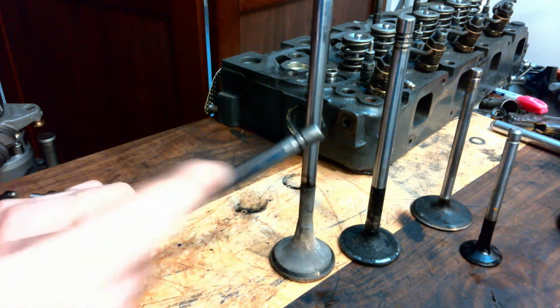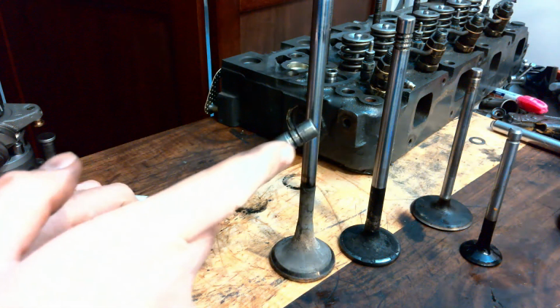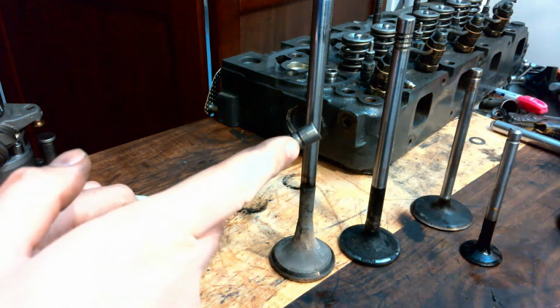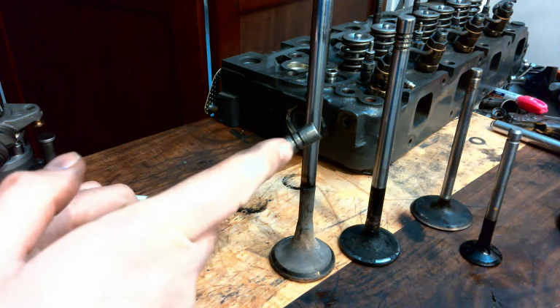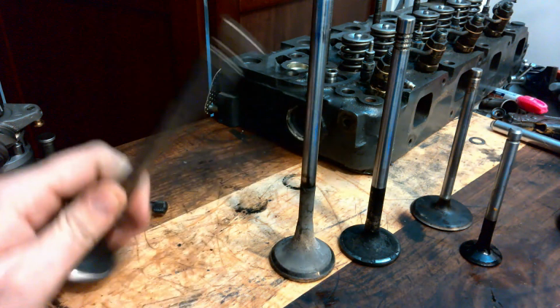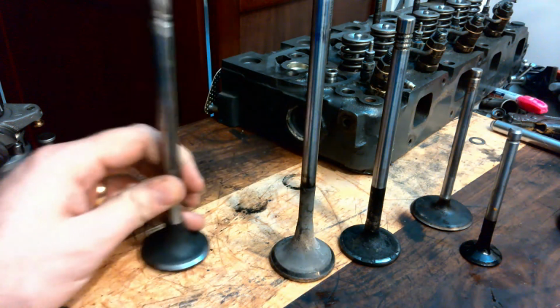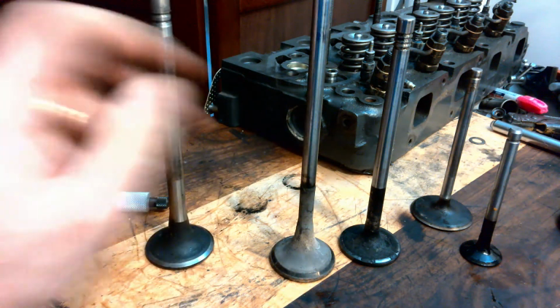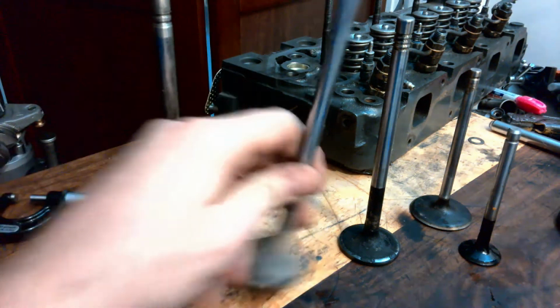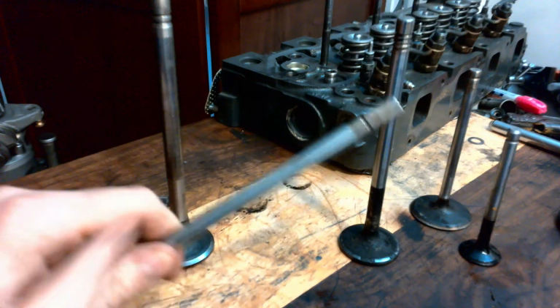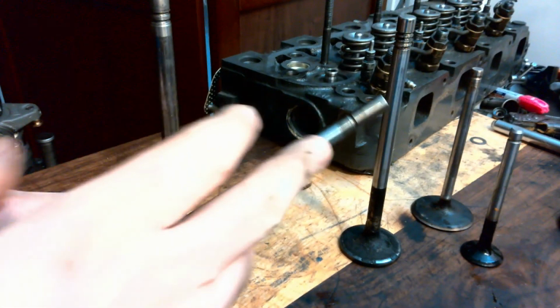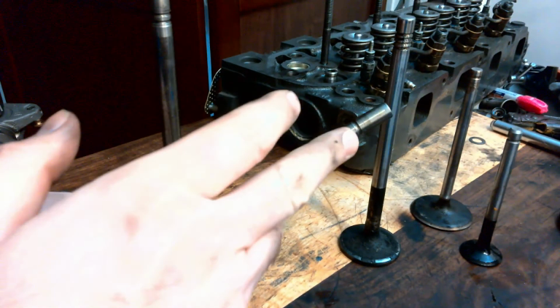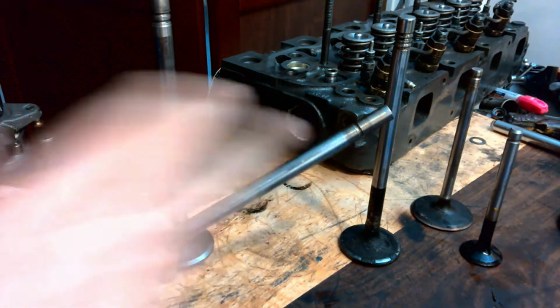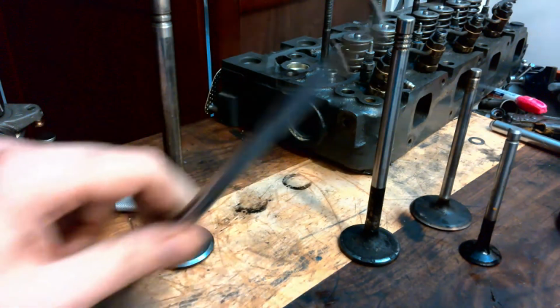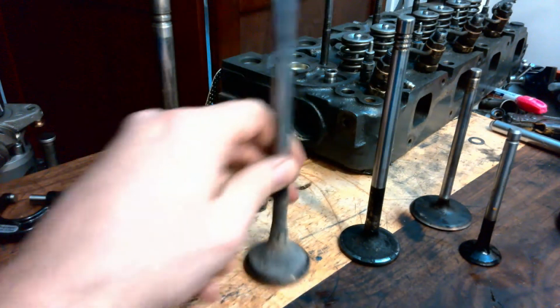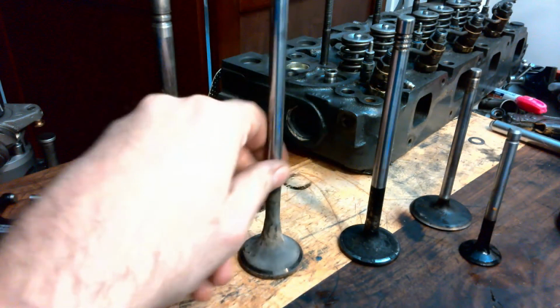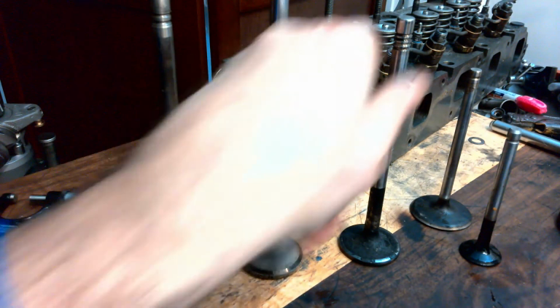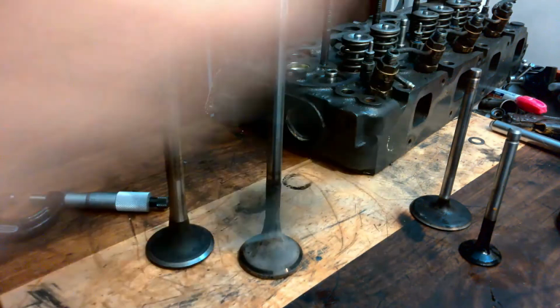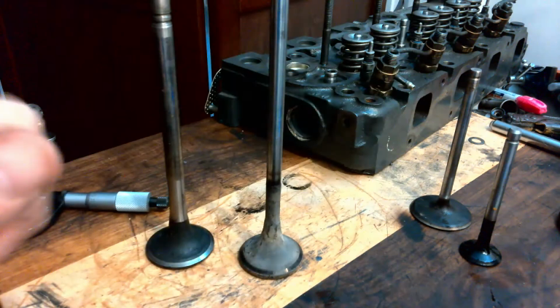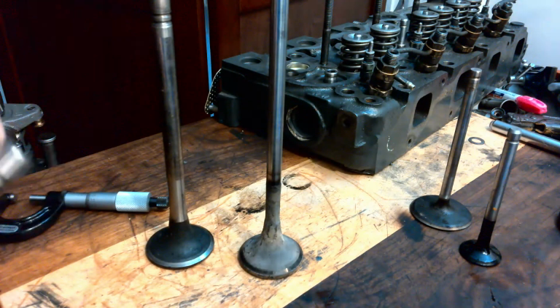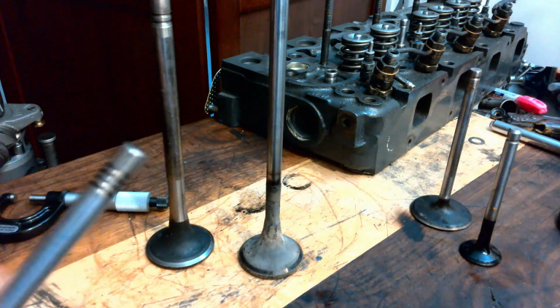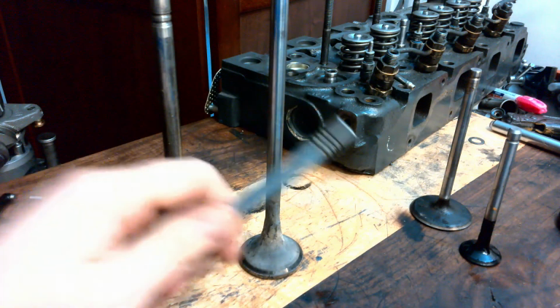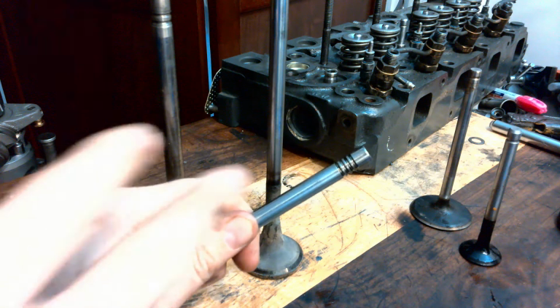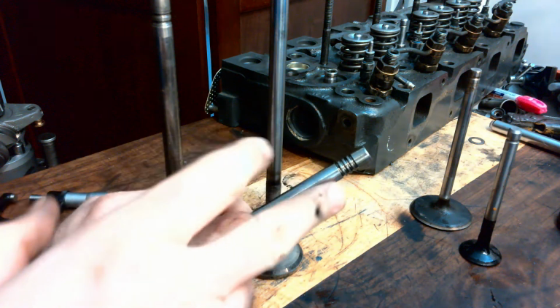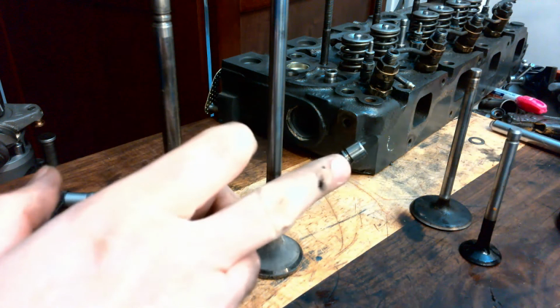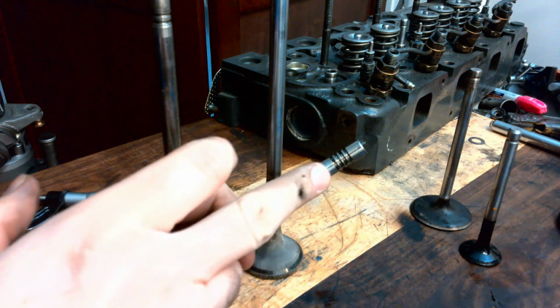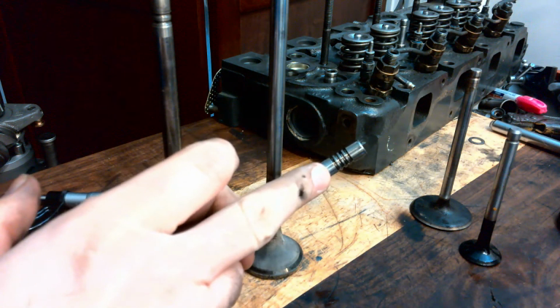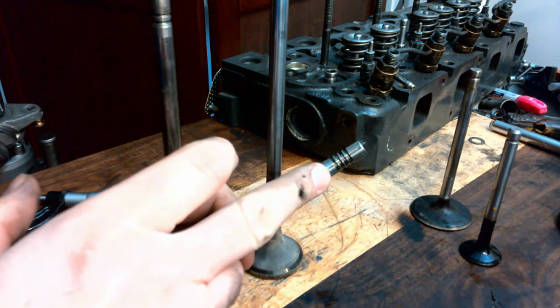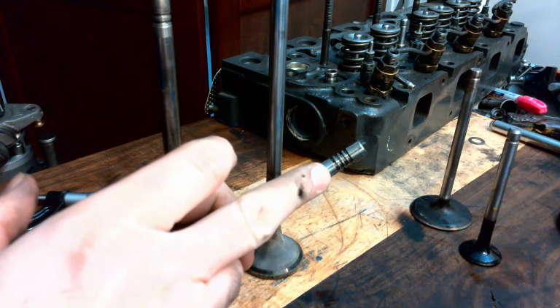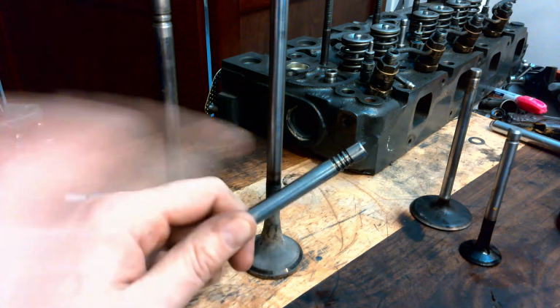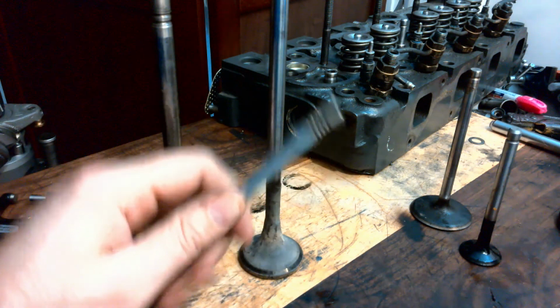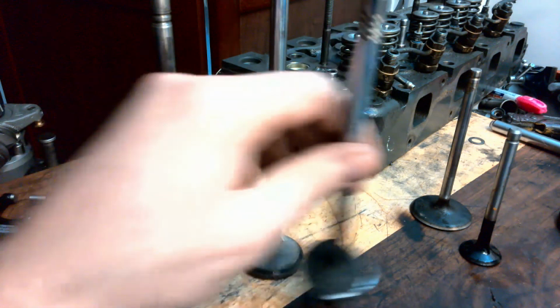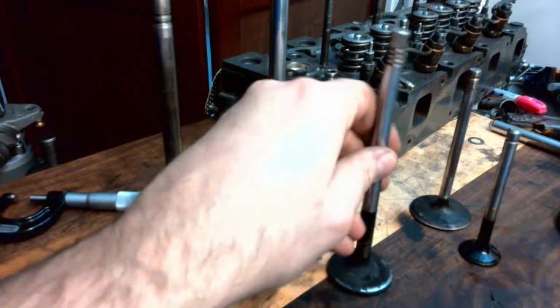This guy here you can see has a double groove valve lock. This big long guy has a single. And then even here on this one off the MX-13, it's got a triple valve lock system.